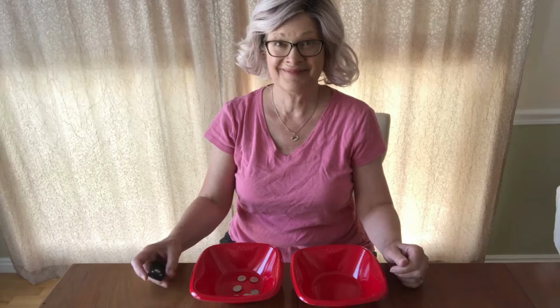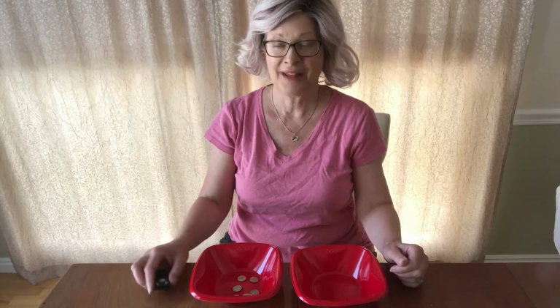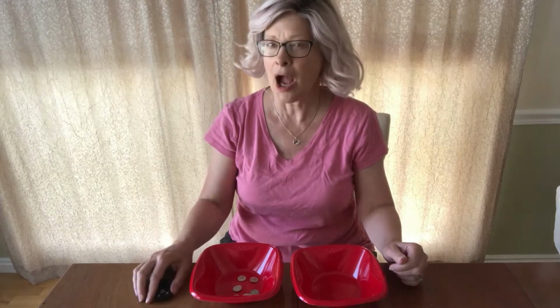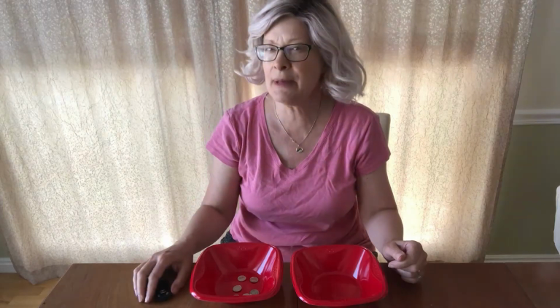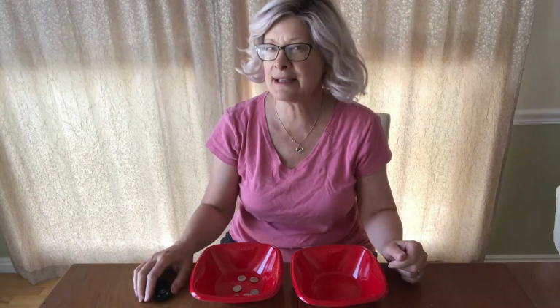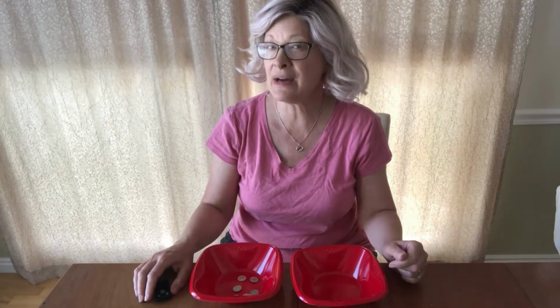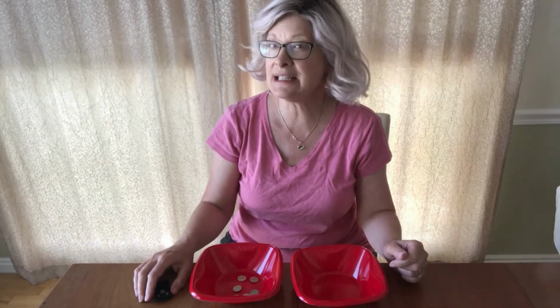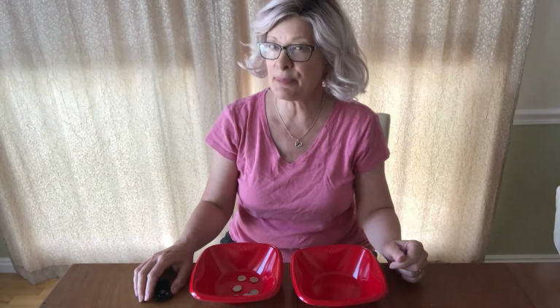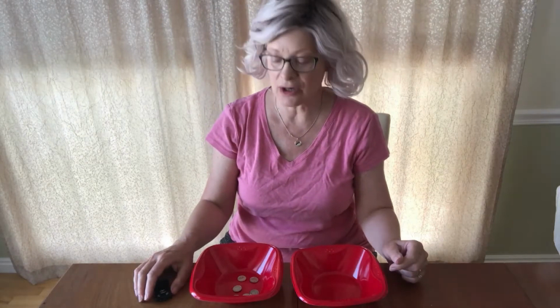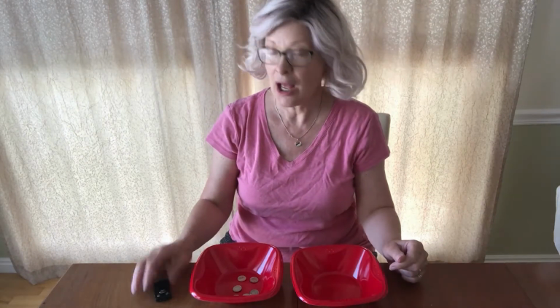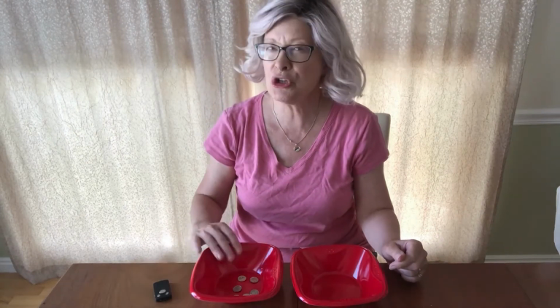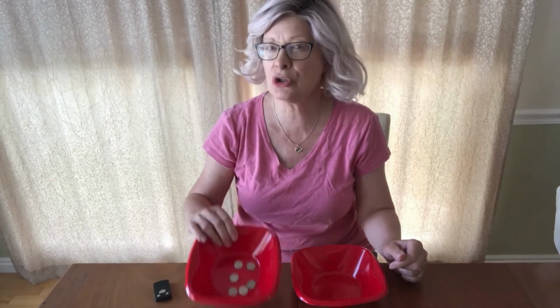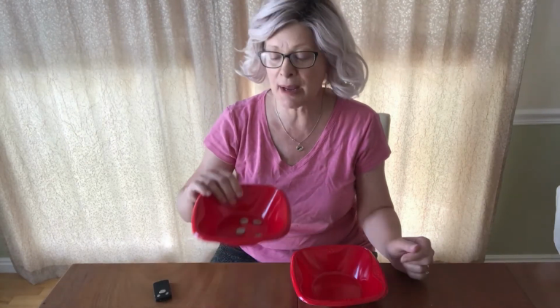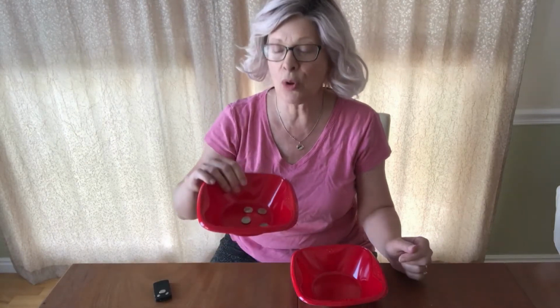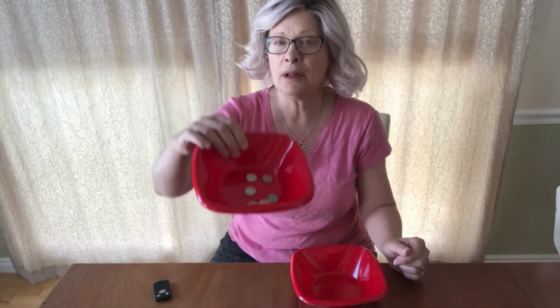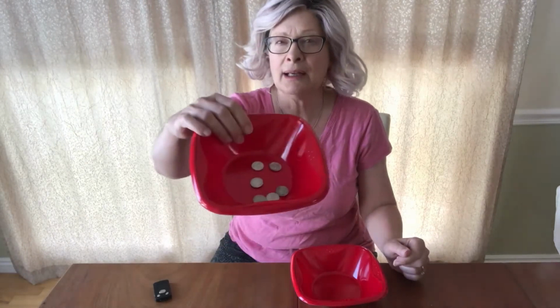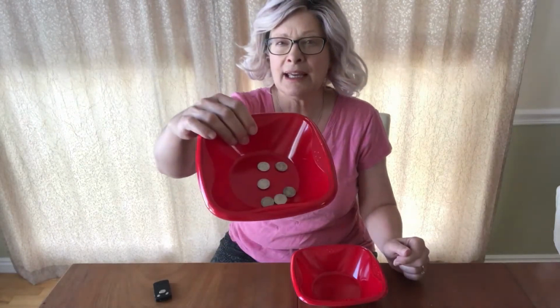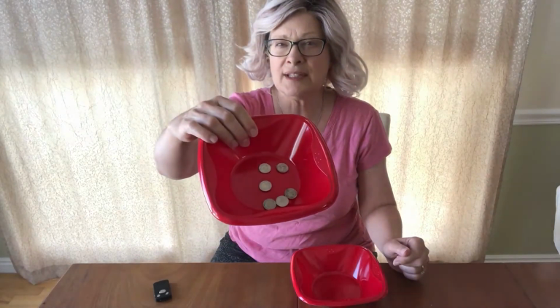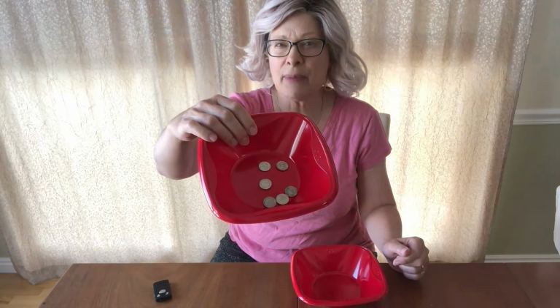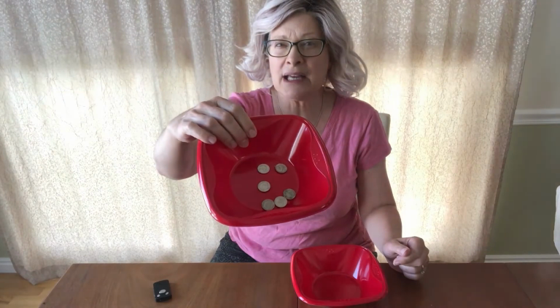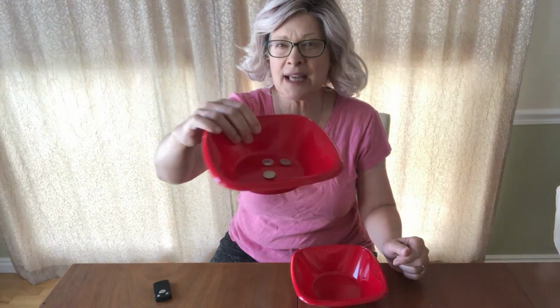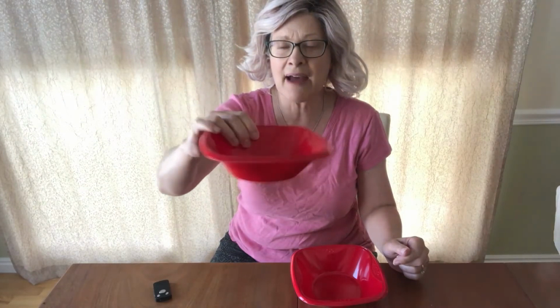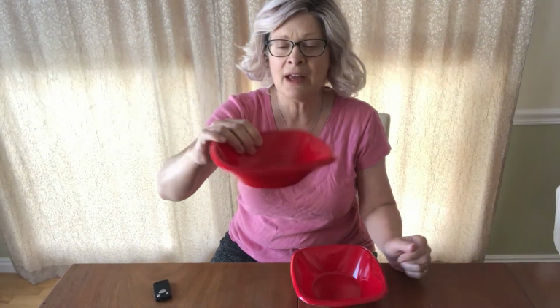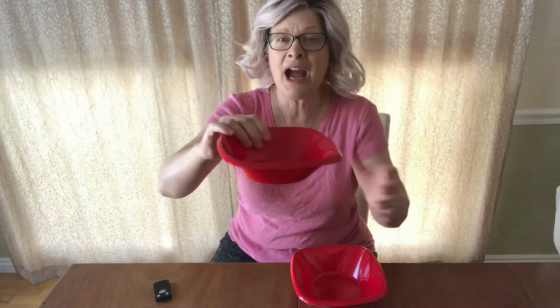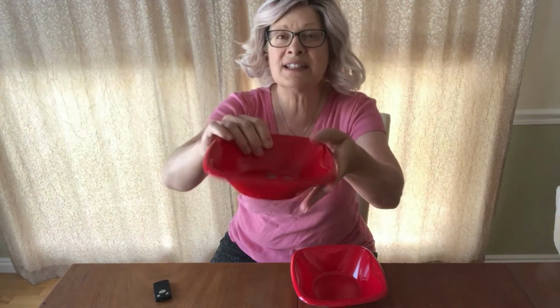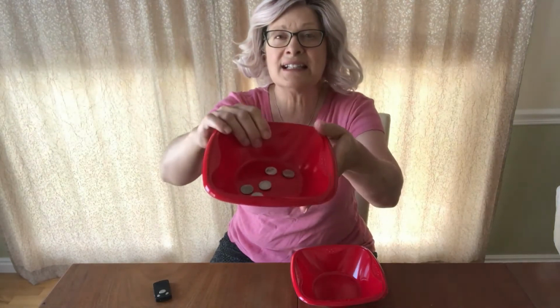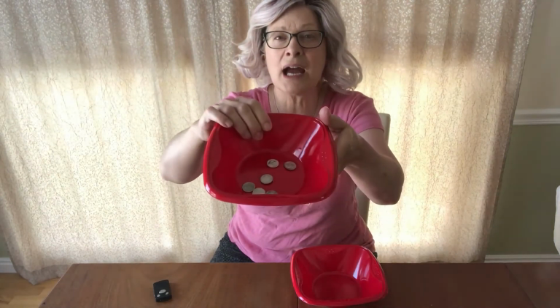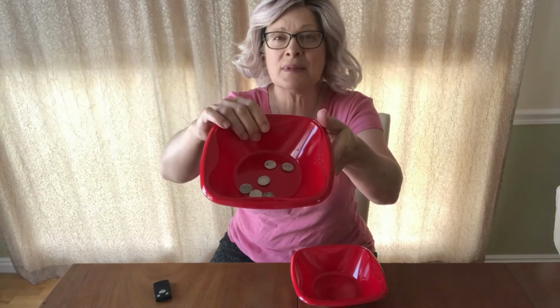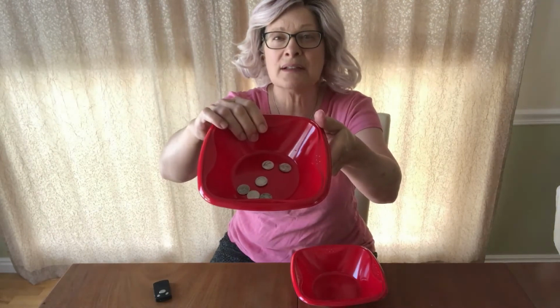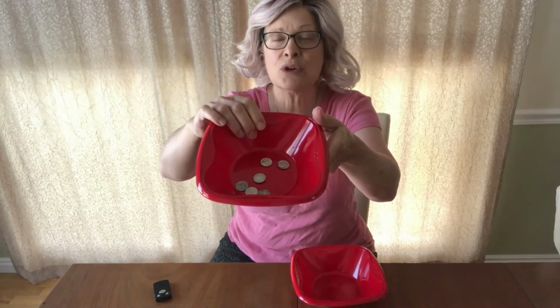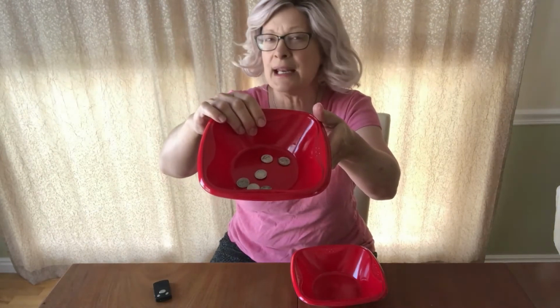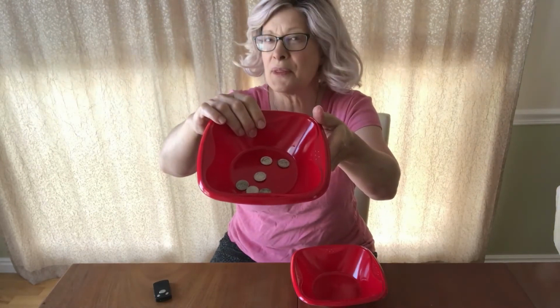I'm gonna make some money disappear. I want you to look in my bowl. Can you see how many dimes I have? I have six dimes. Go ahead and count them.